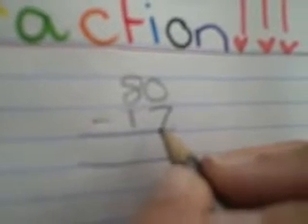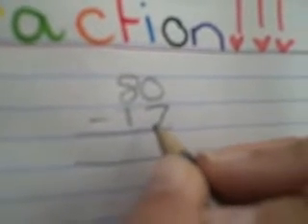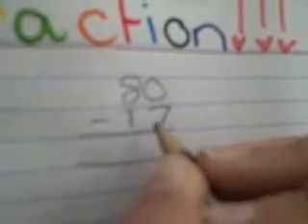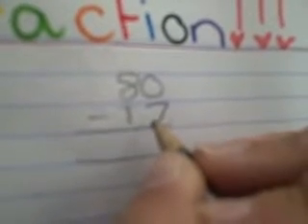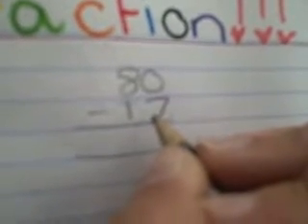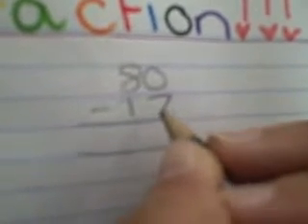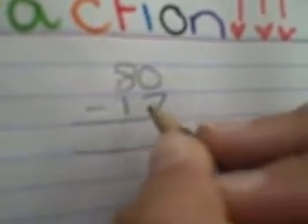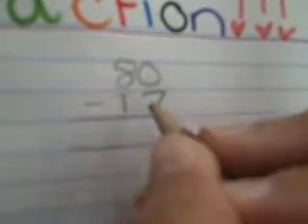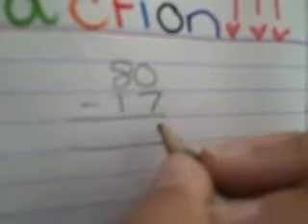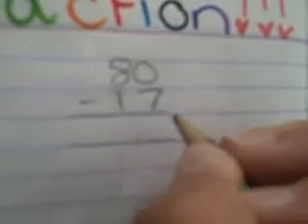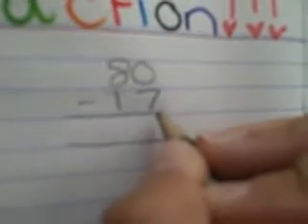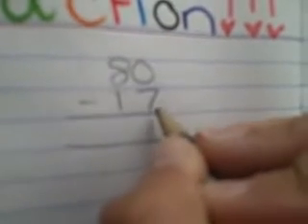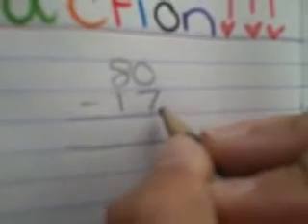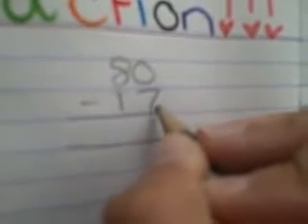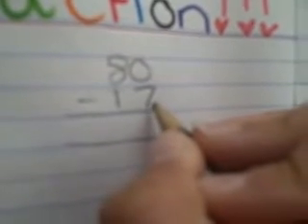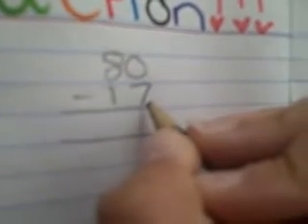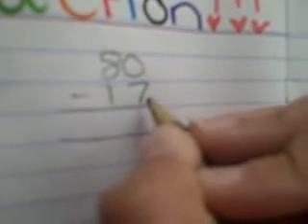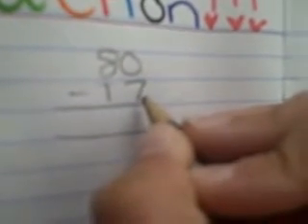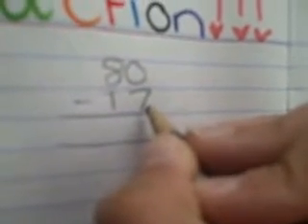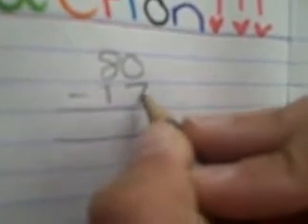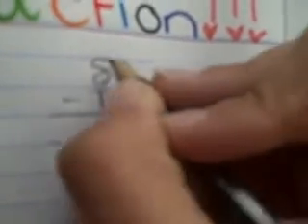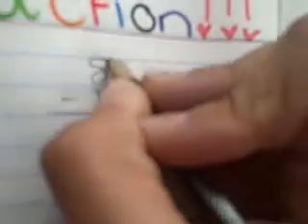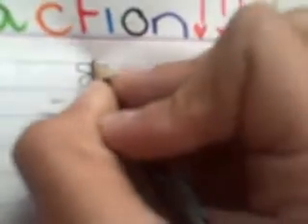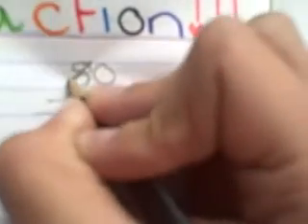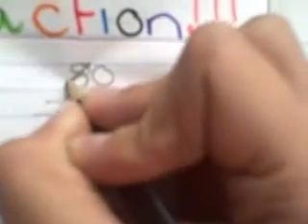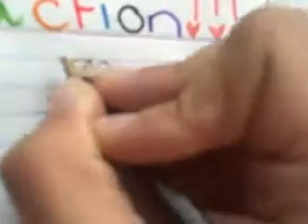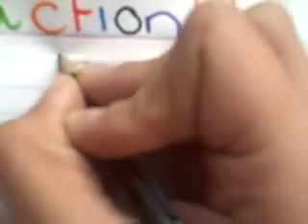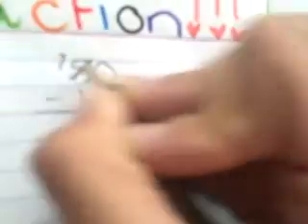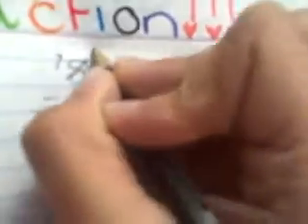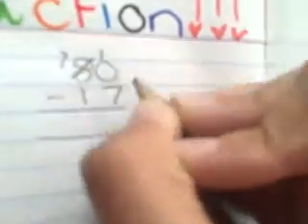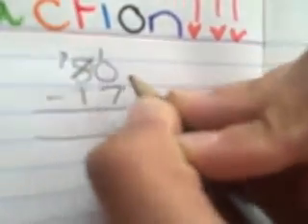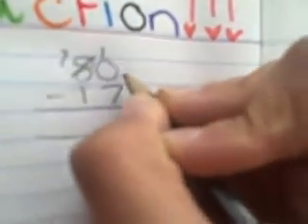Now I'll be showing you how to take higher numbers from lower numbers in subtraction. You start with a seven and a zero, but you can't take seven away from zero, so you borrow ten from the eights and make that a seven, put the one there, that's ten.